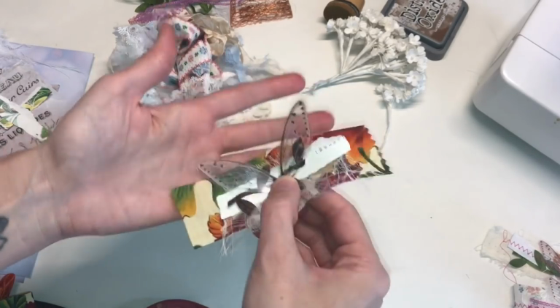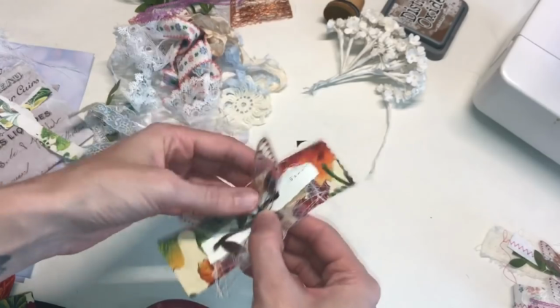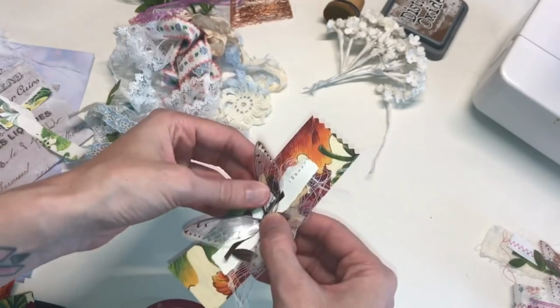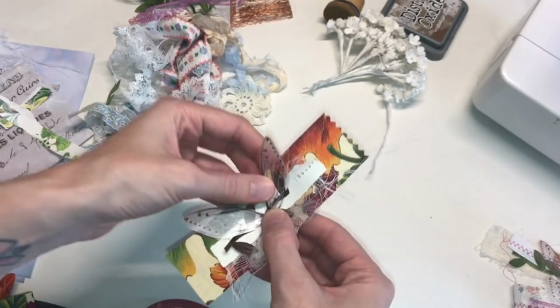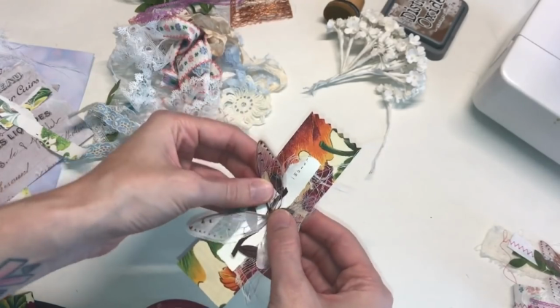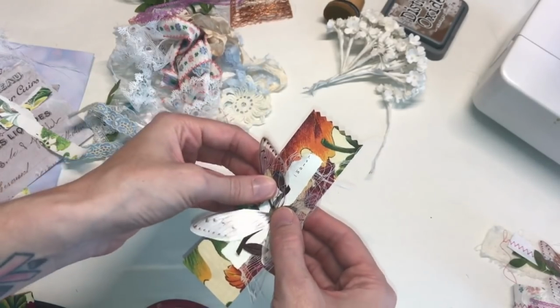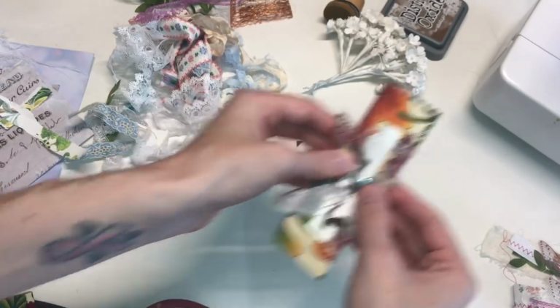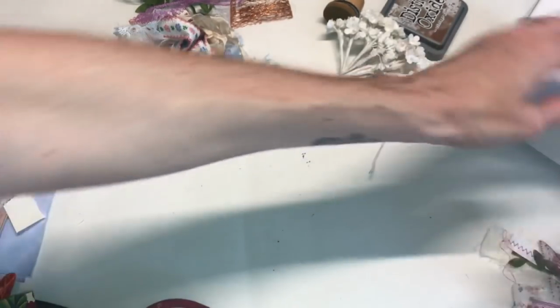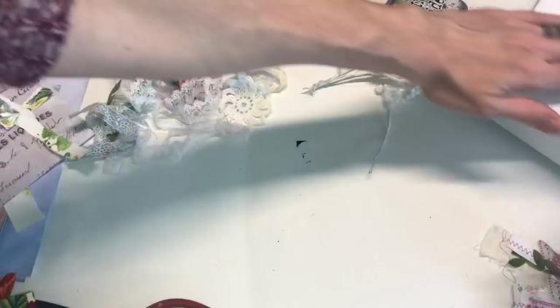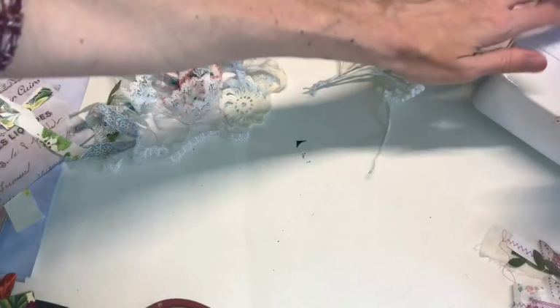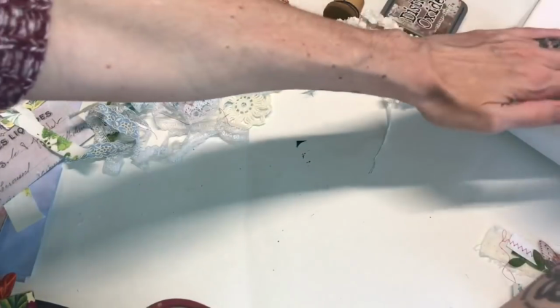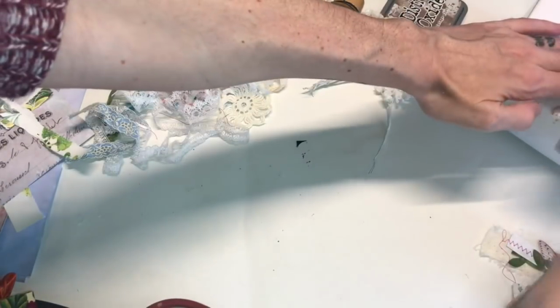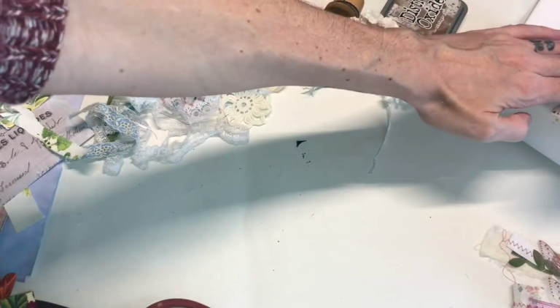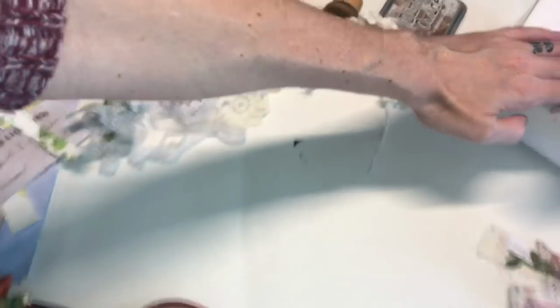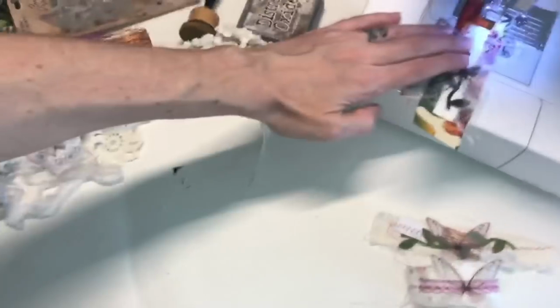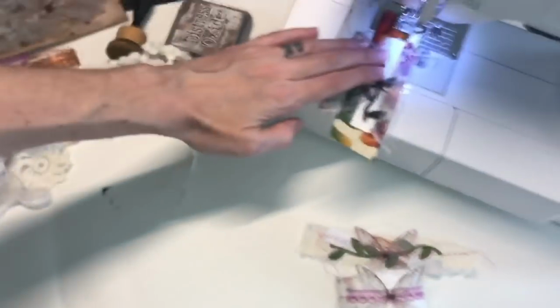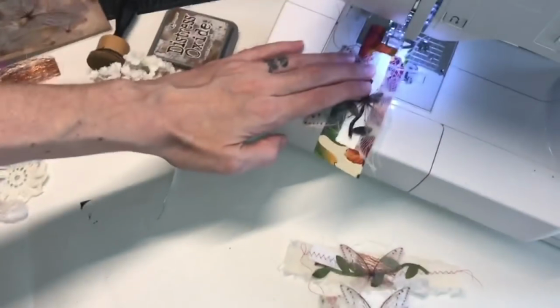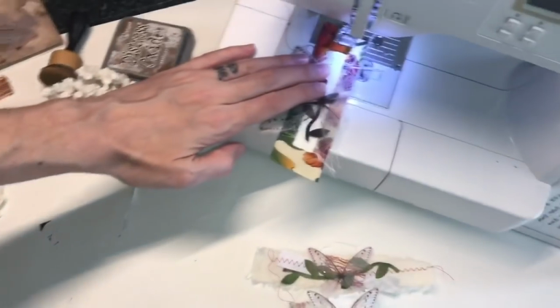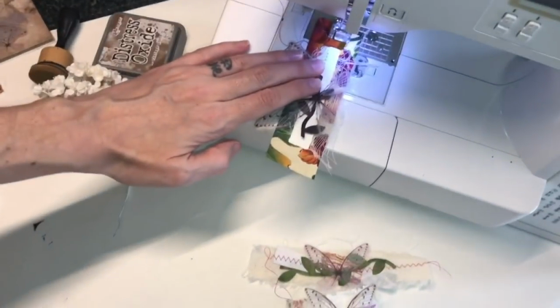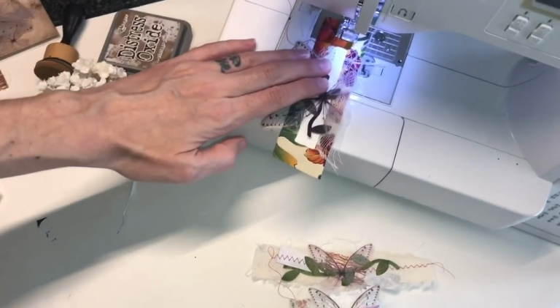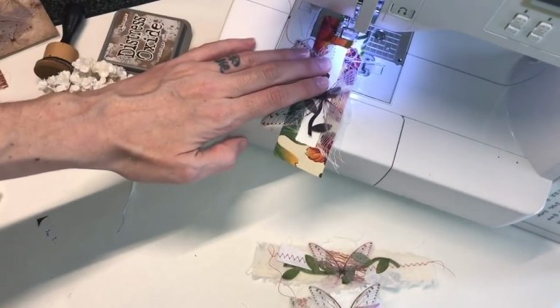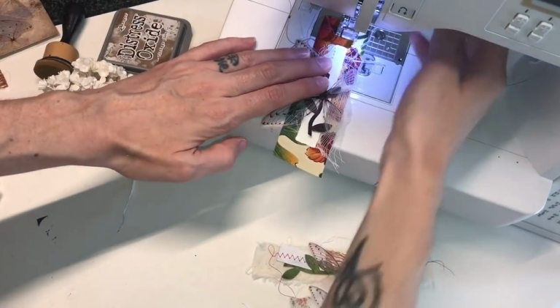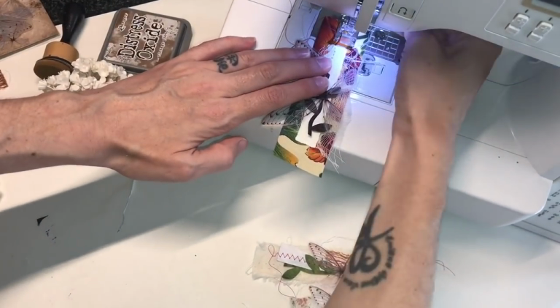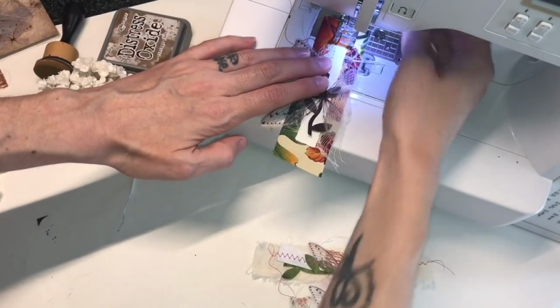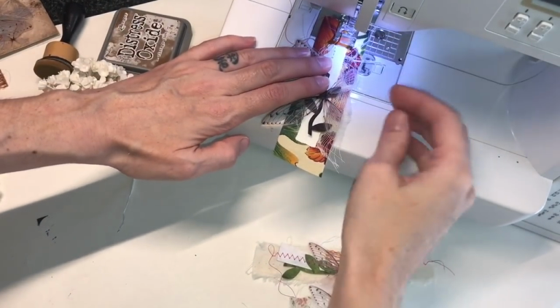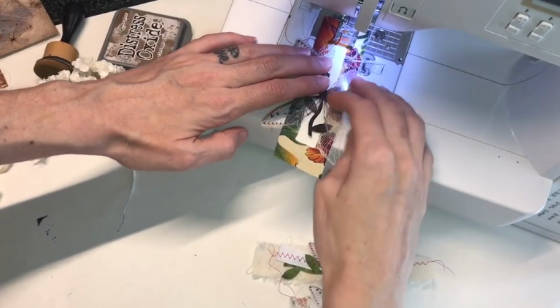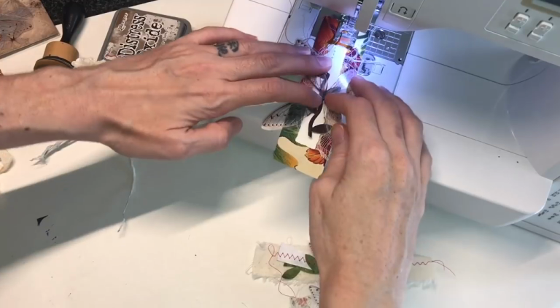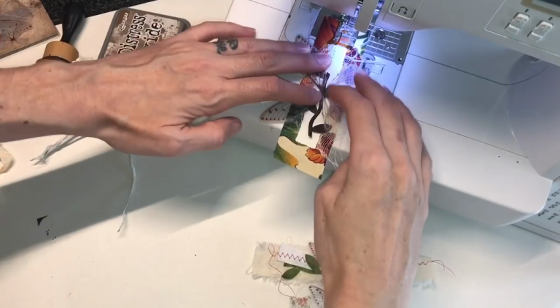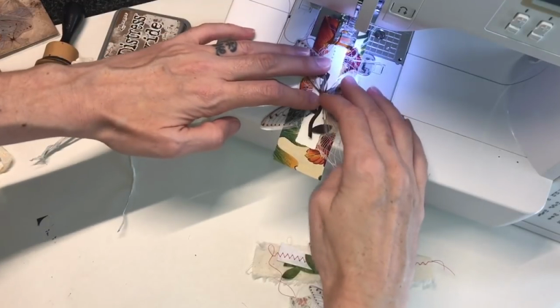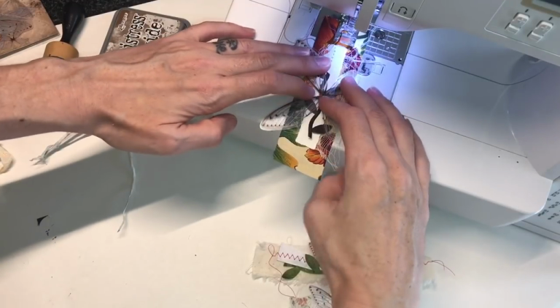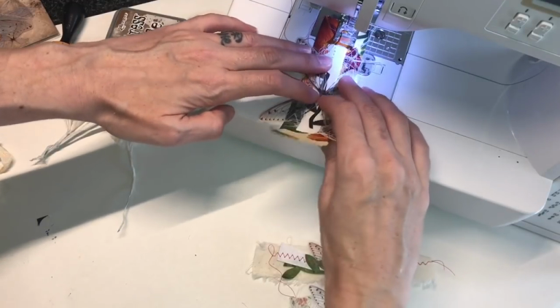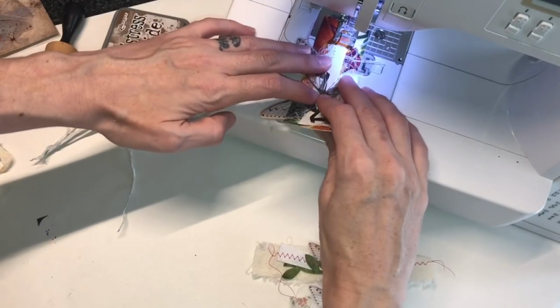These wings are obviously acetate, so they're see-through. On camera, it's definitely hard to really see them. But once you put them on a project, I think they're so cool, and in person it's definitely obvious that they are there.